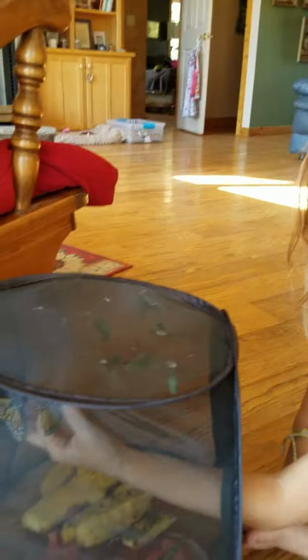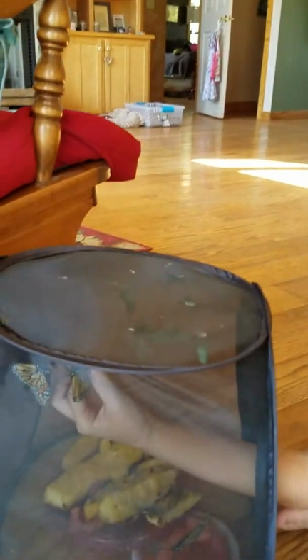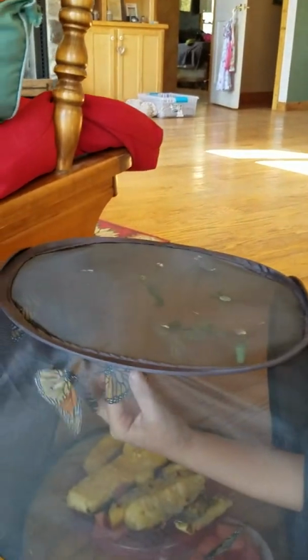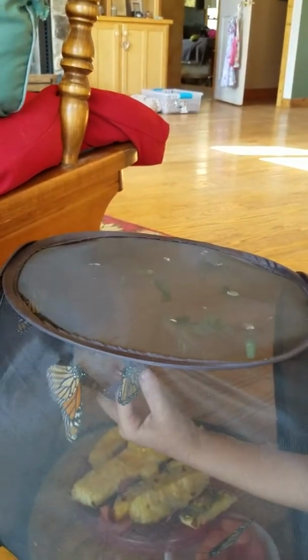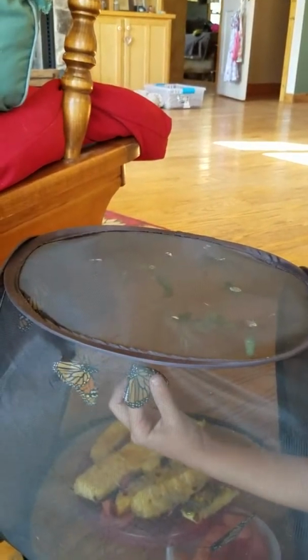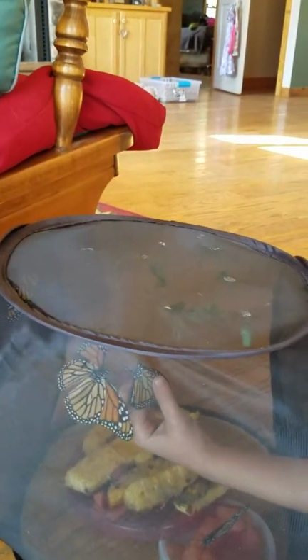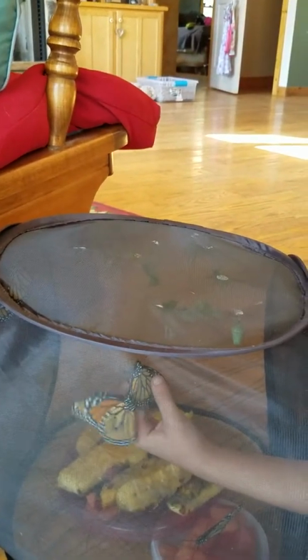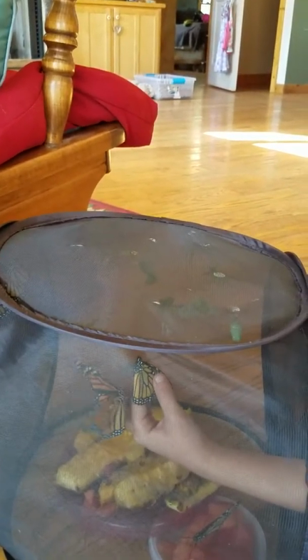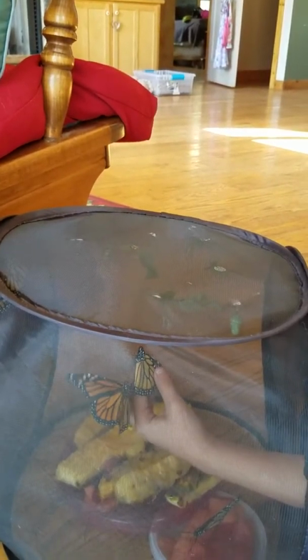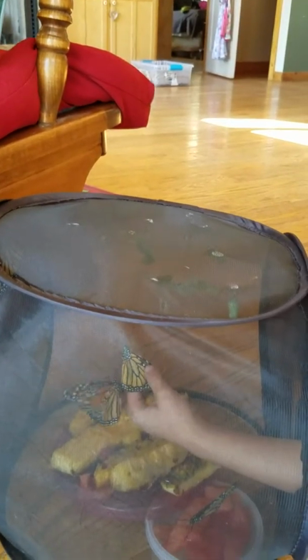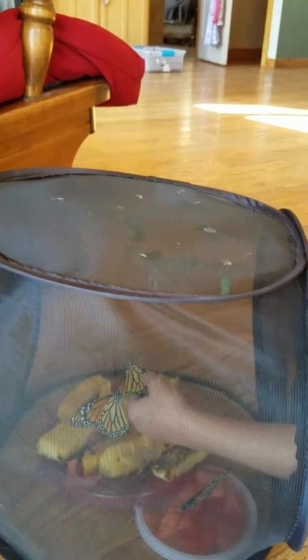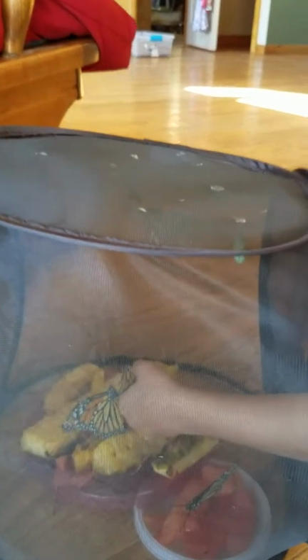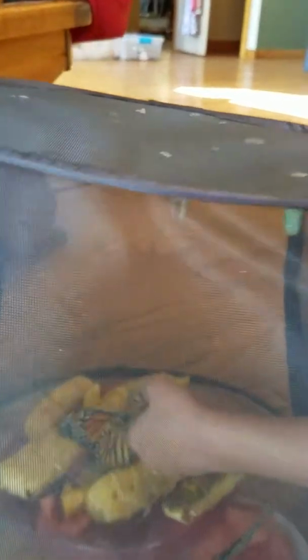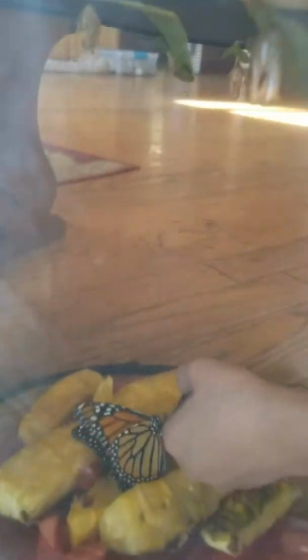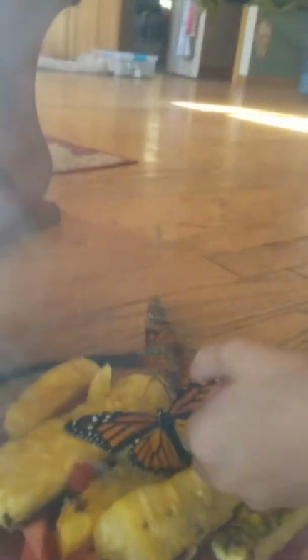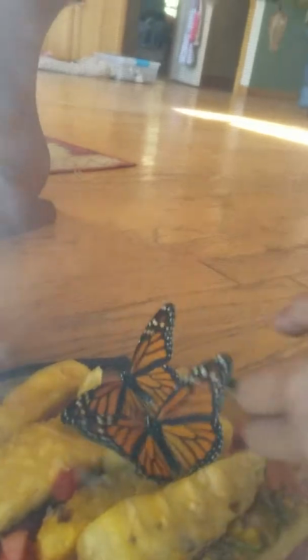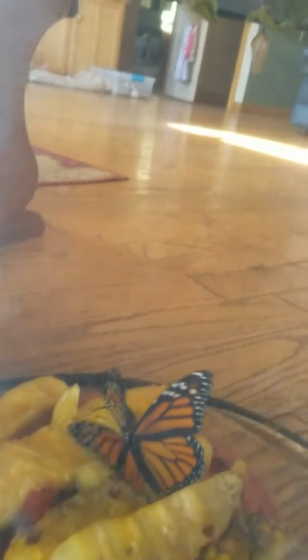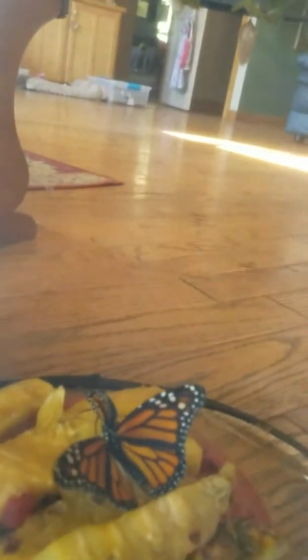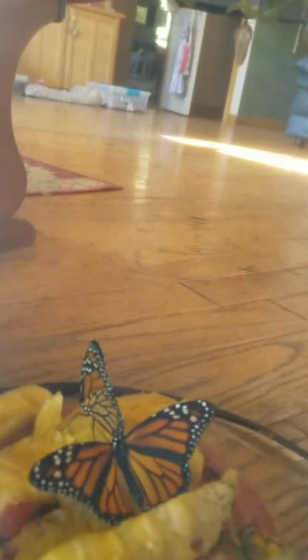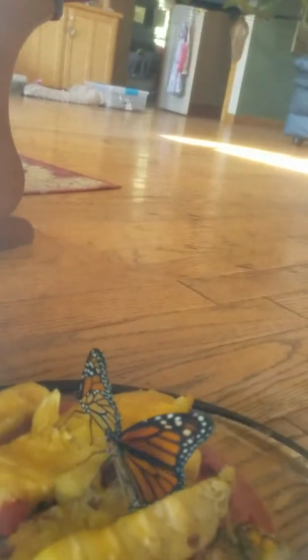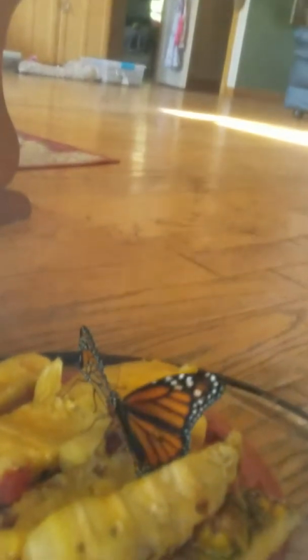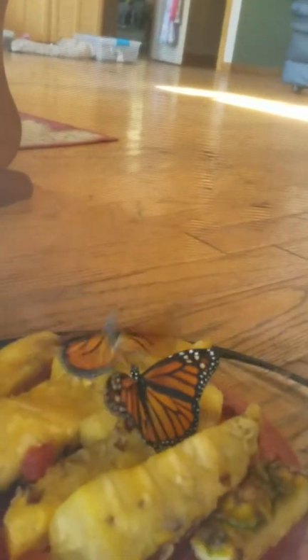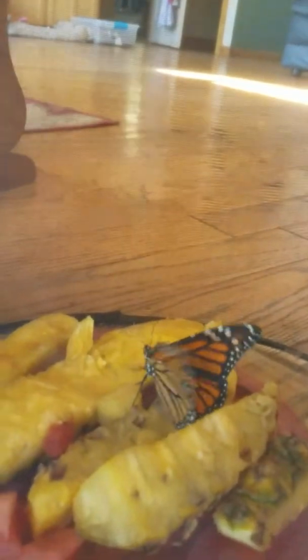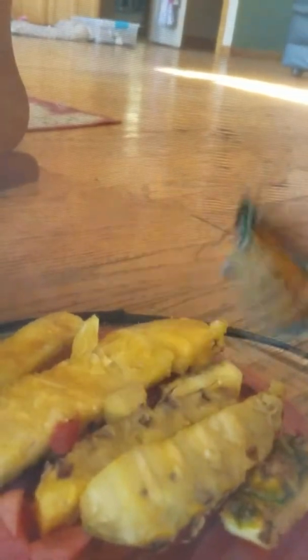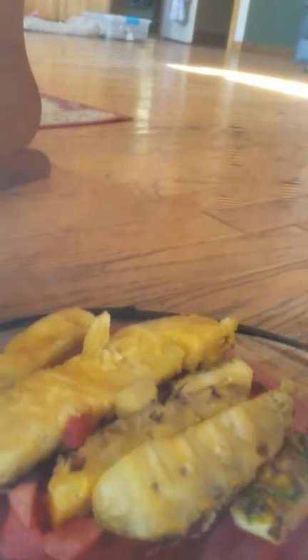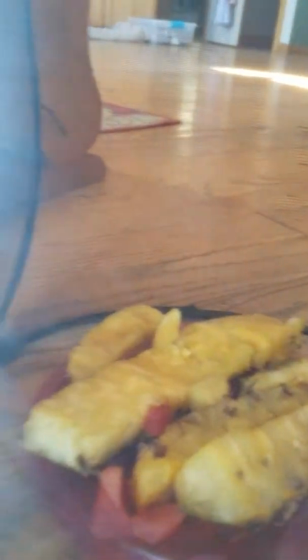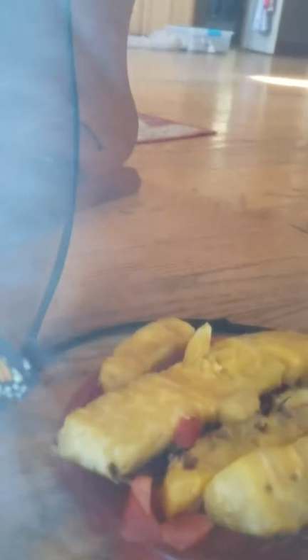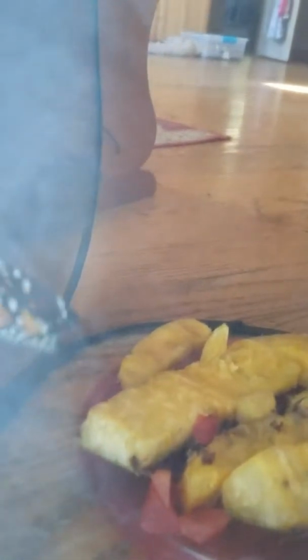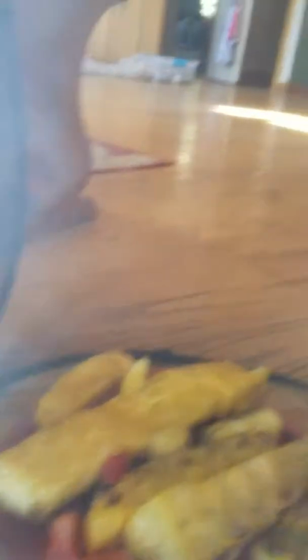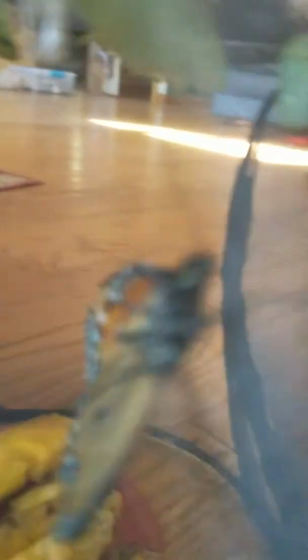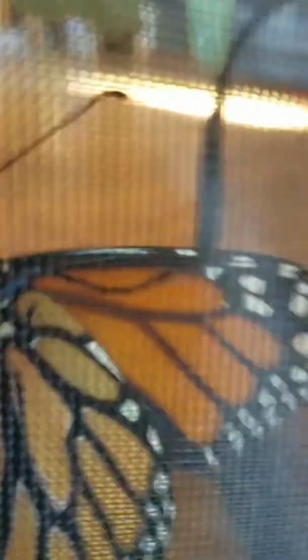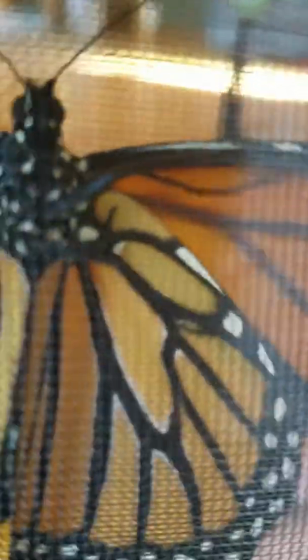Let me grab one other one — nicely and gently. Oh, you got two at the same time! Putting it on the pineapple, see if they drink. Nope, they just flew off.